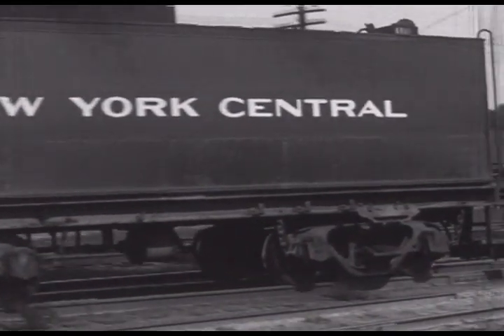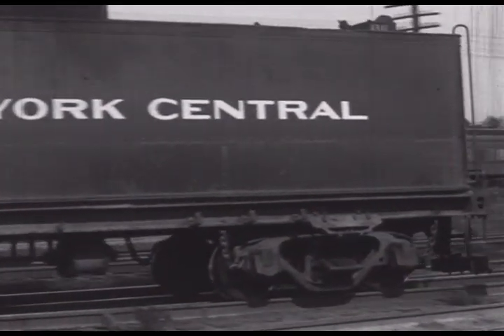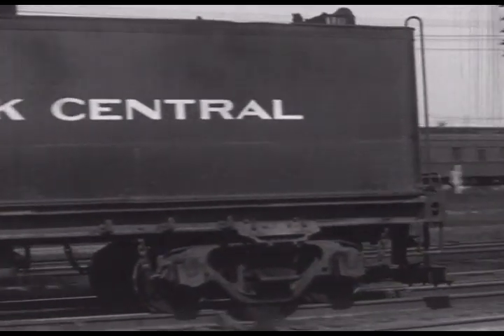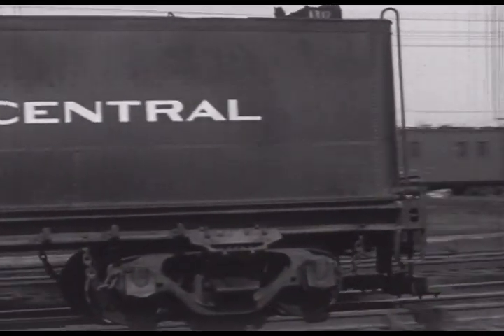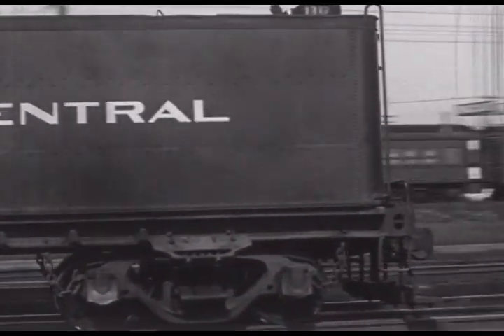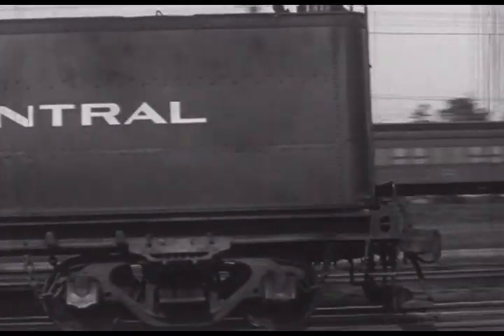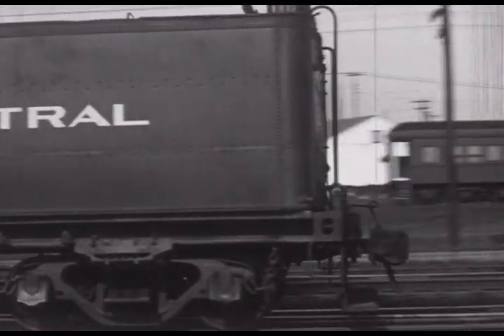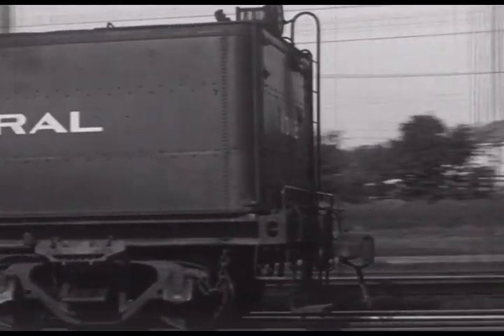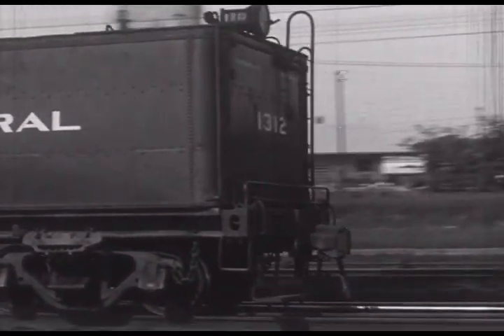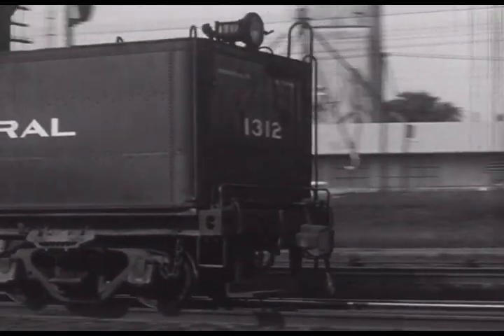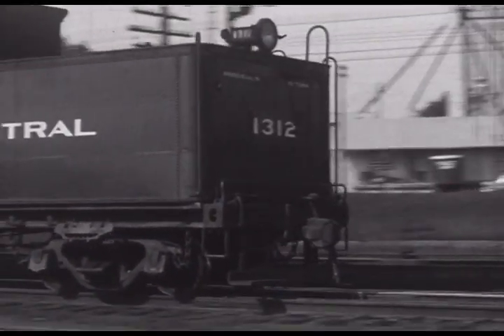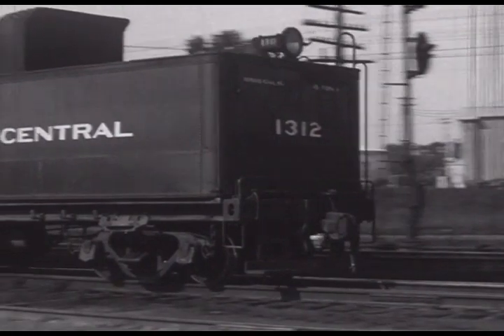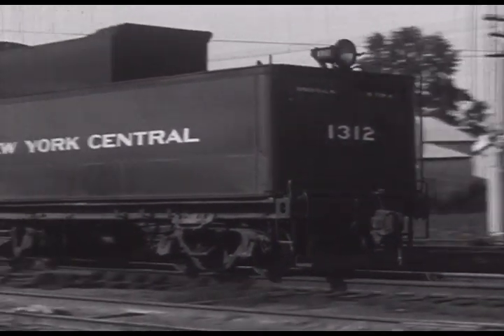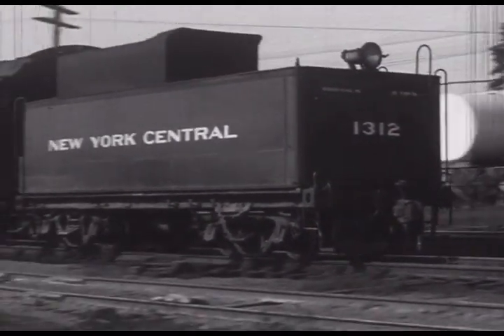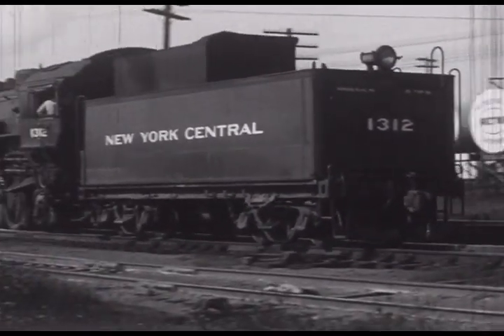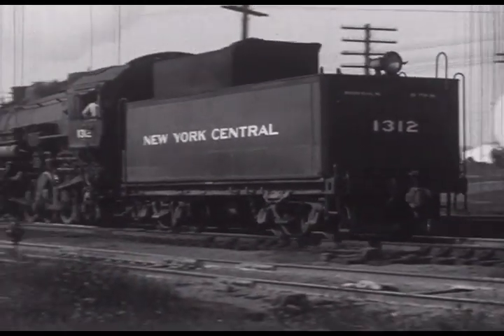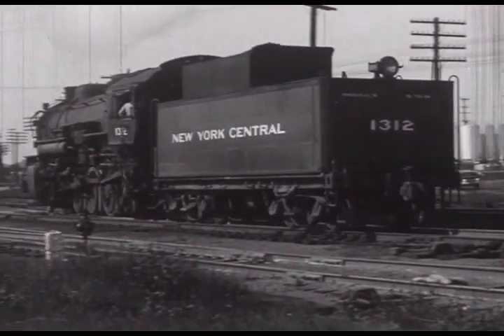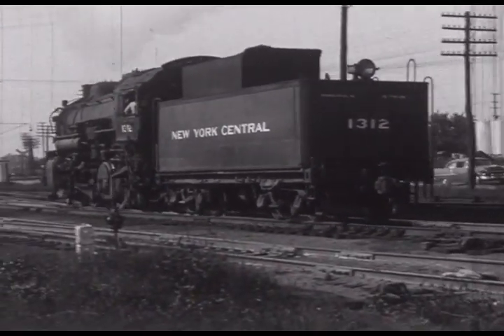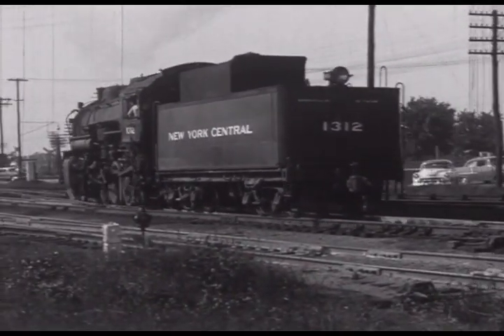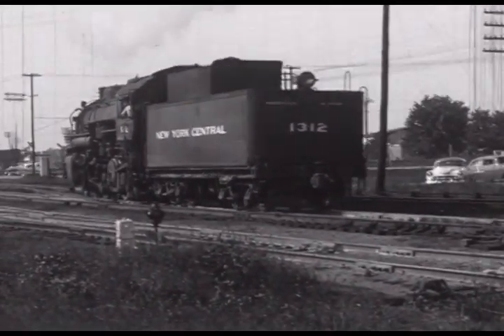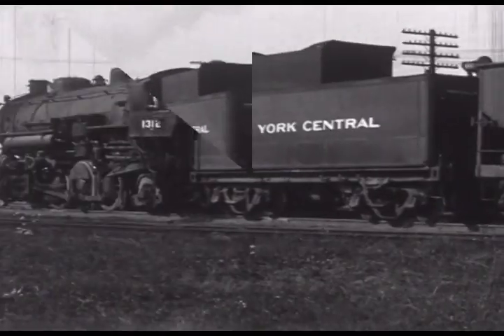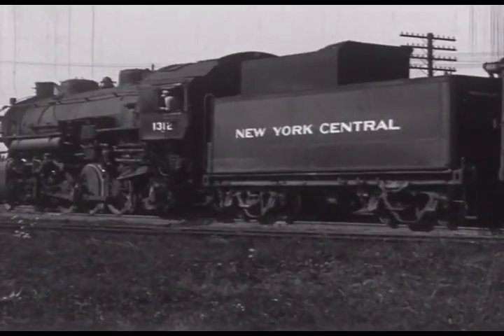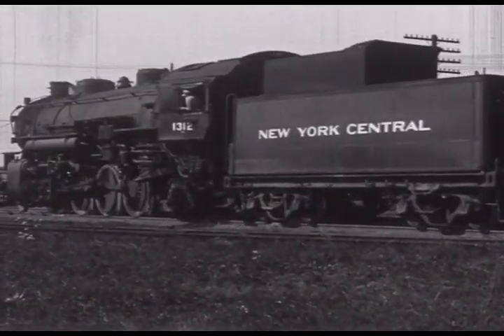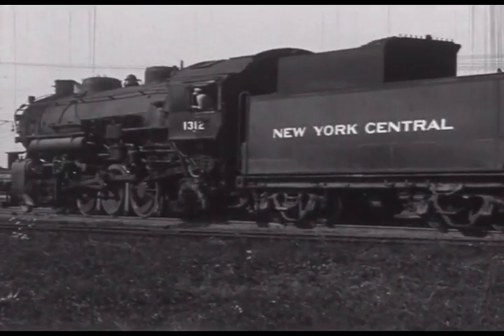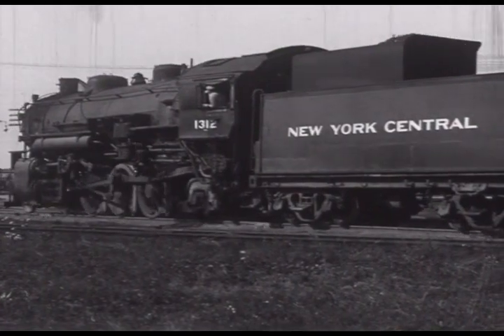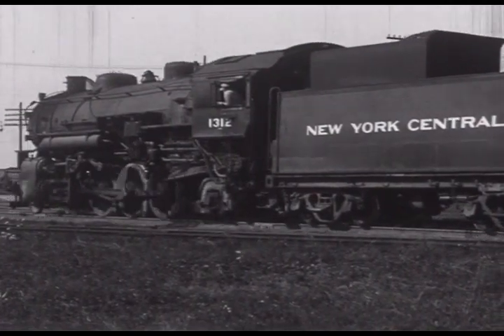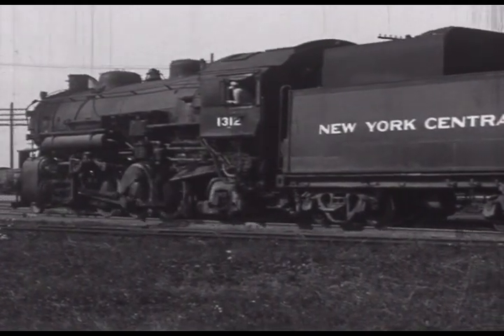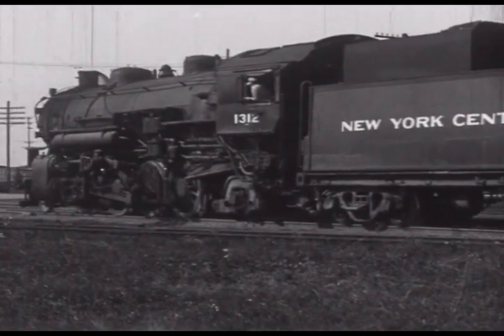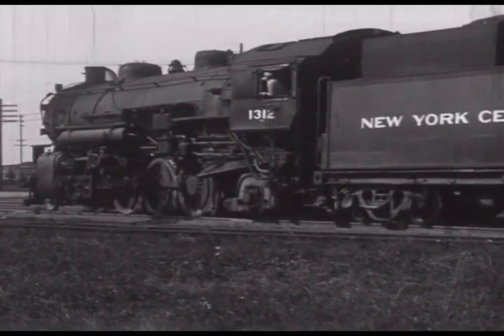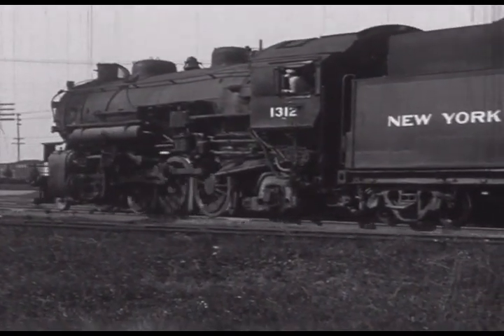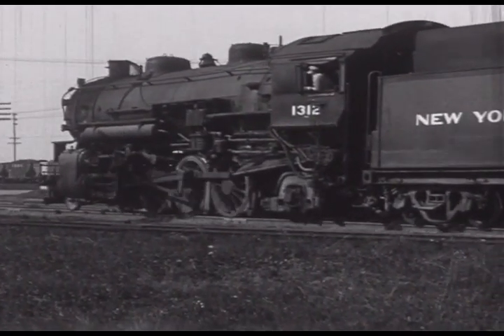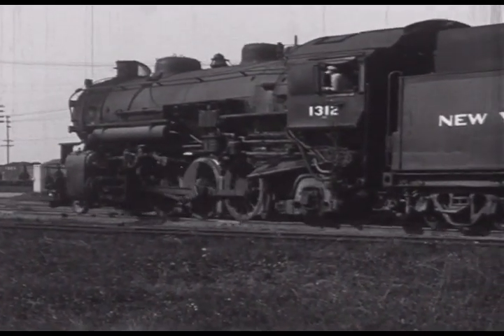Within a few minutes, Mikado 1312 is busy picking up a few of the newly arrived coal cars to be dumped at the coal dock. This engine, a class H5R, was originally Indiana Harbor Belt 254.